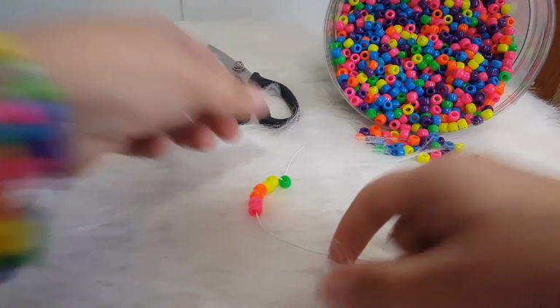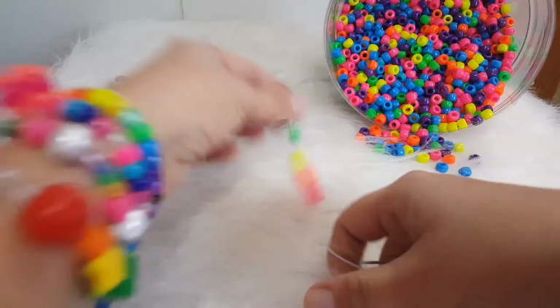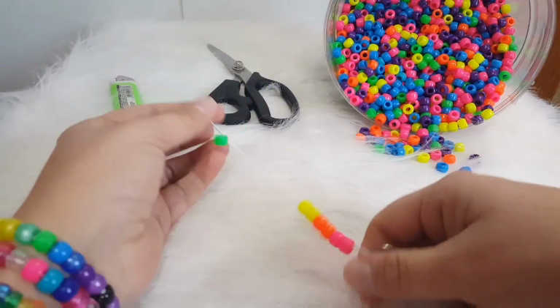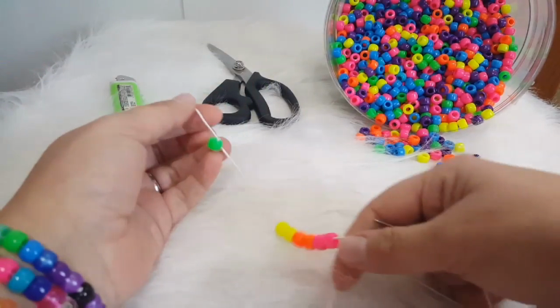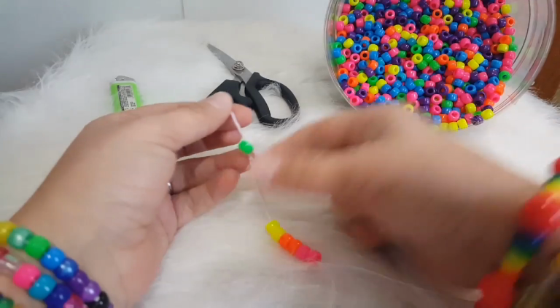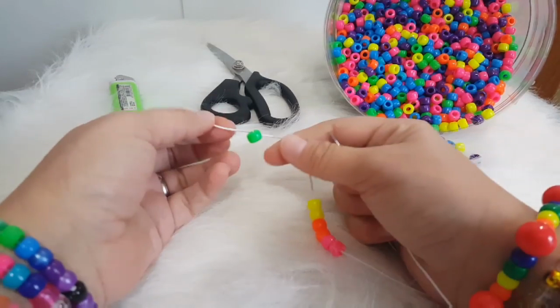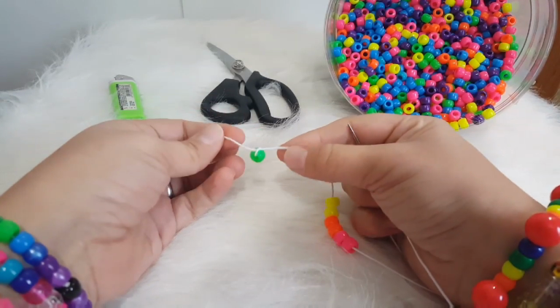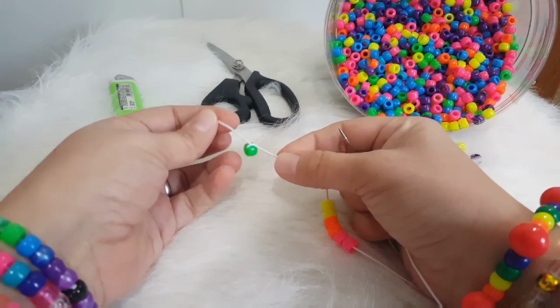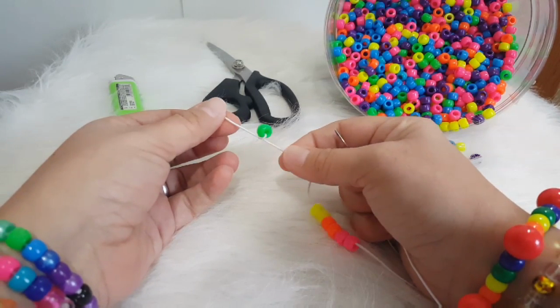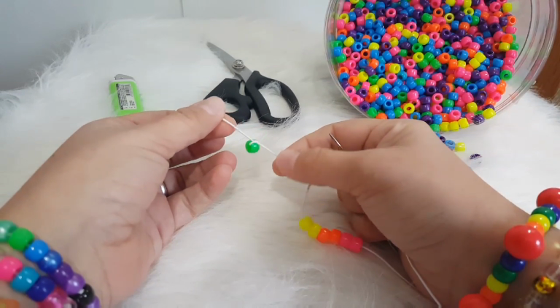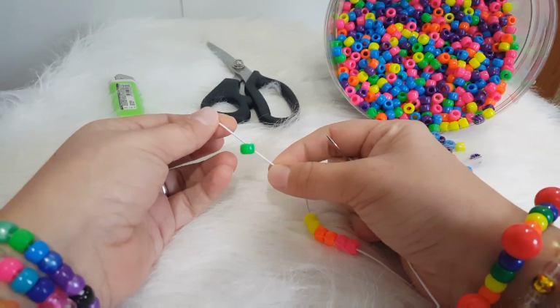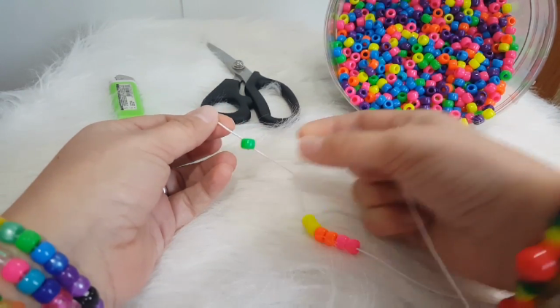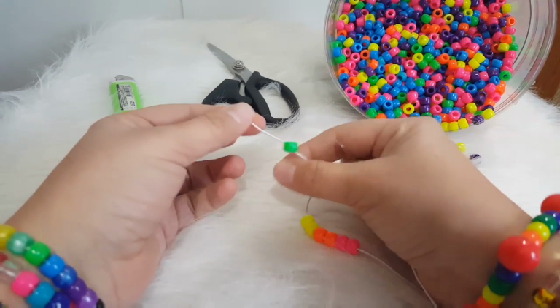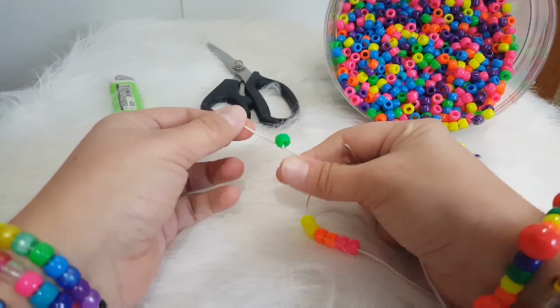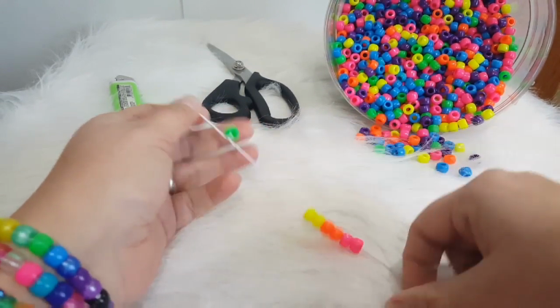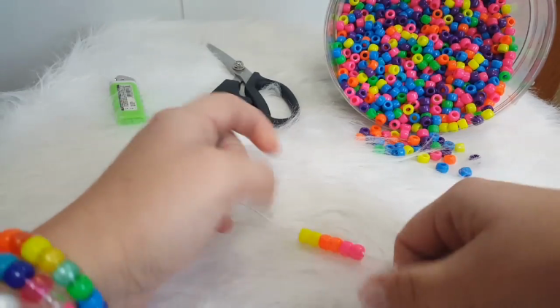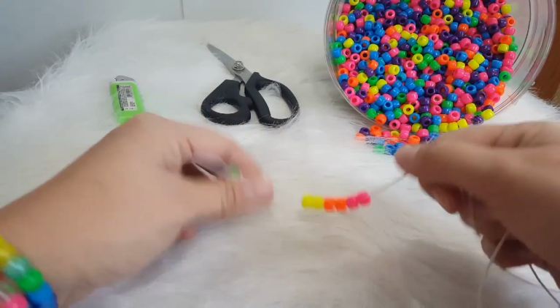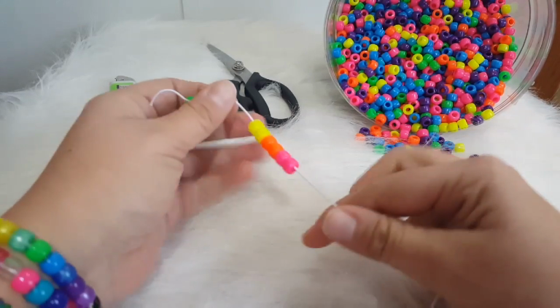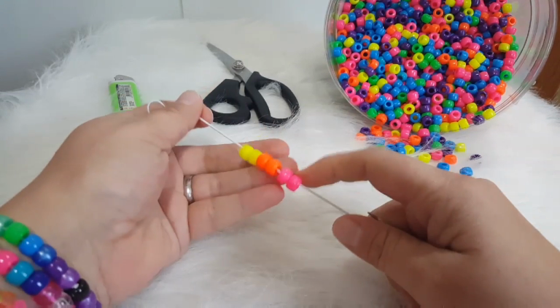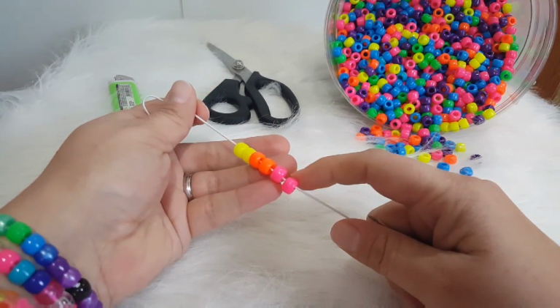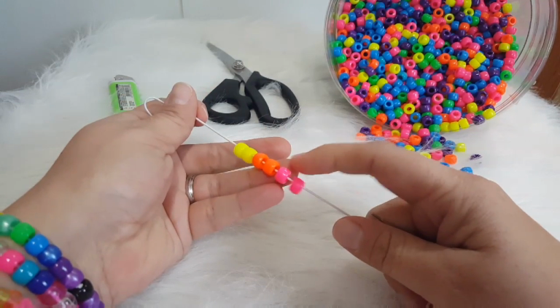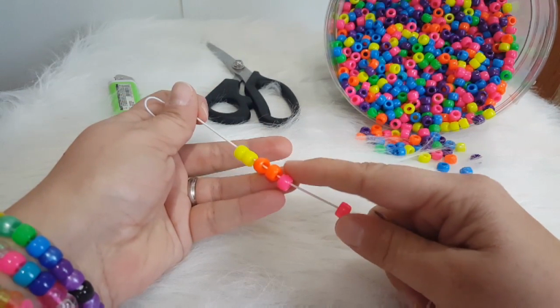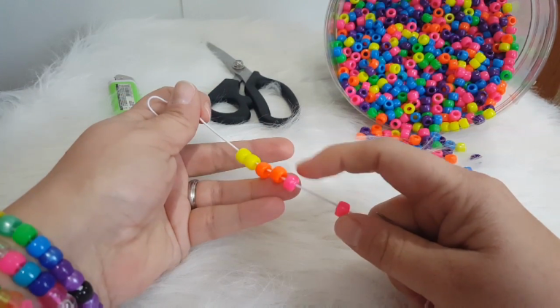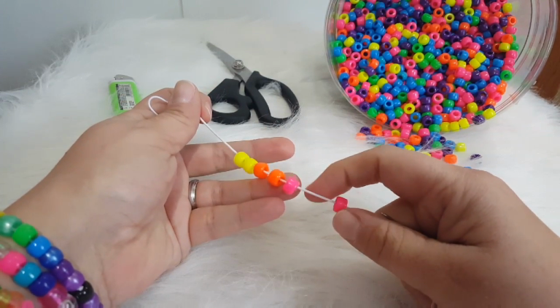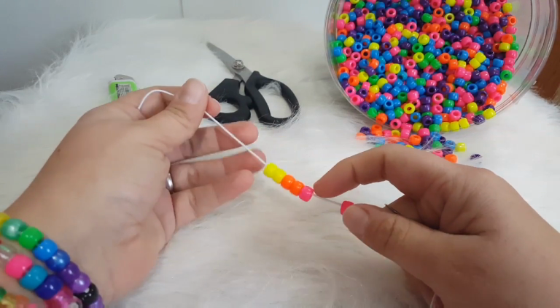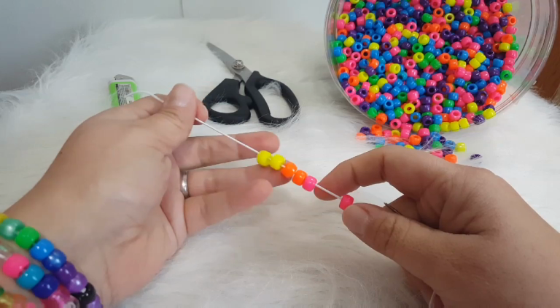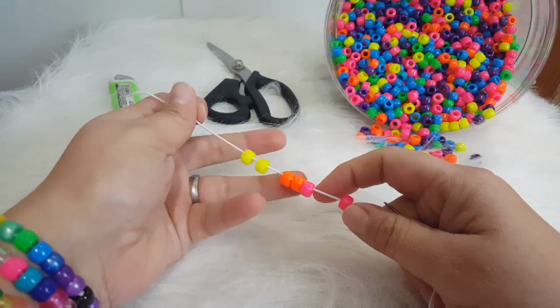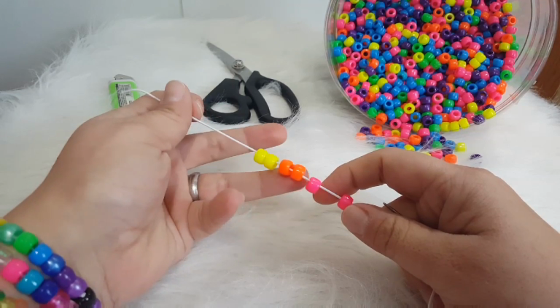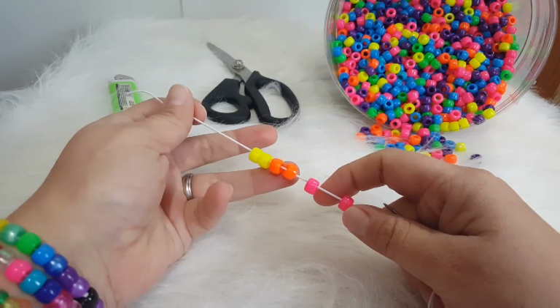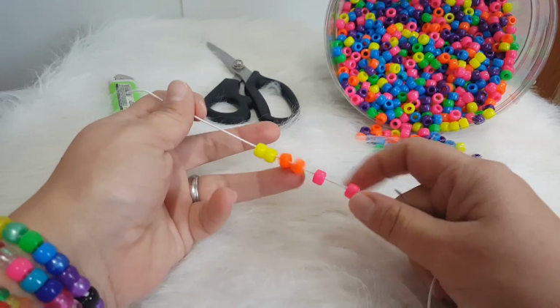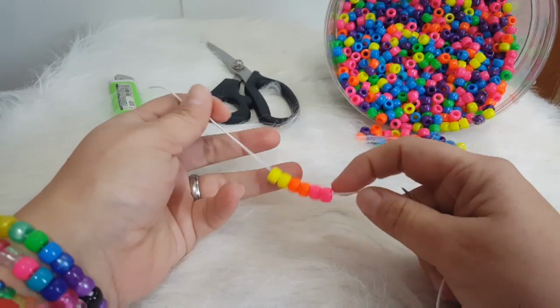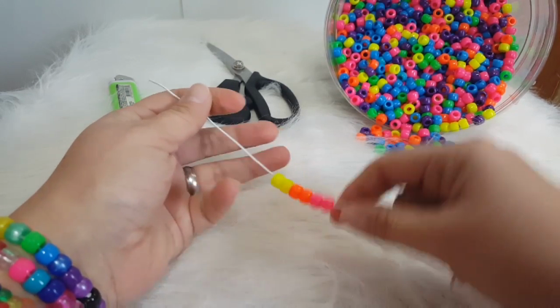You're going to start off by tying just a random bead on one end of the string to hold the end. Then our pattern is going to start with putting on two yellow, two orange, and two pink.